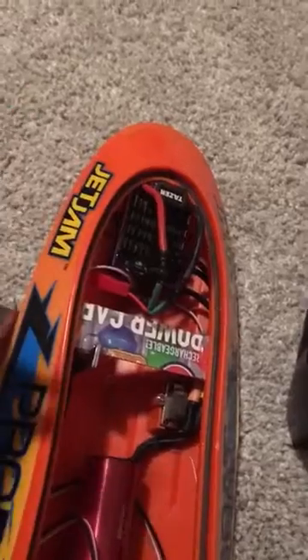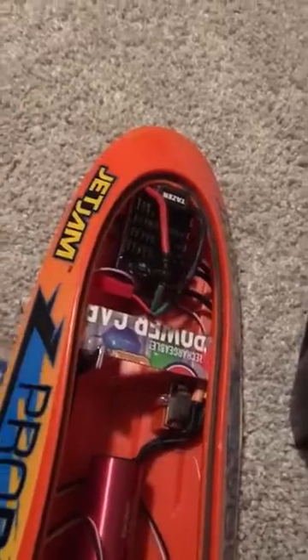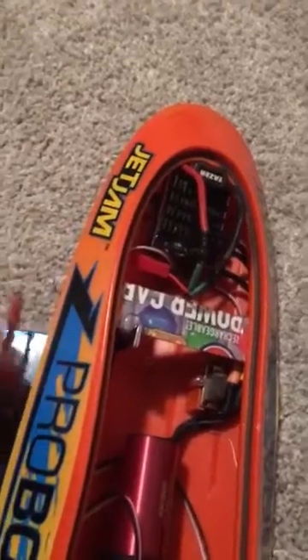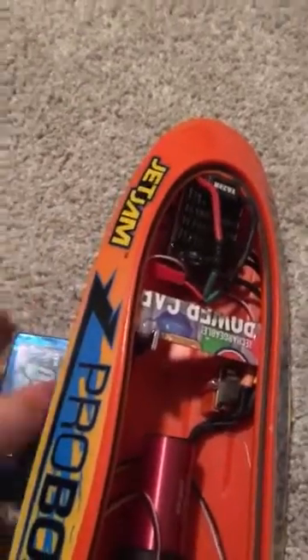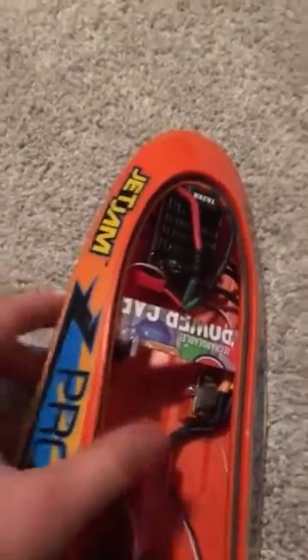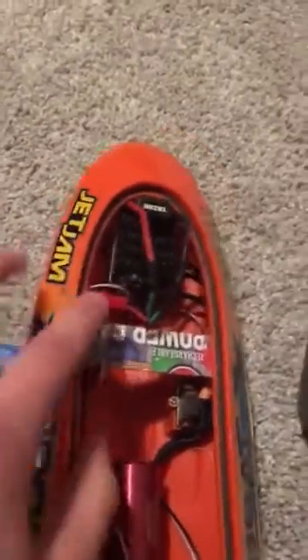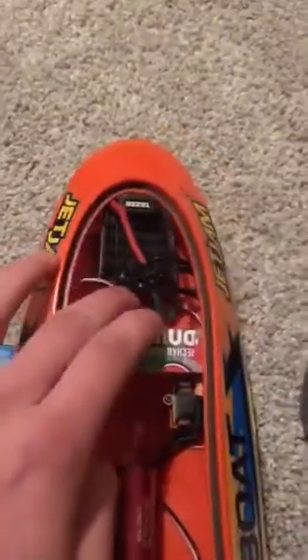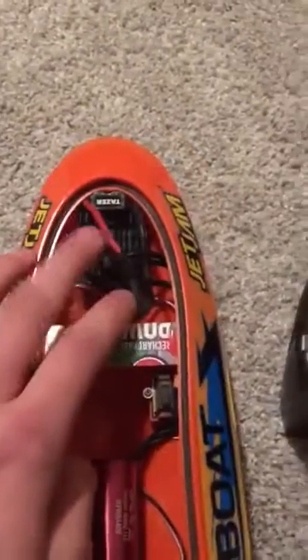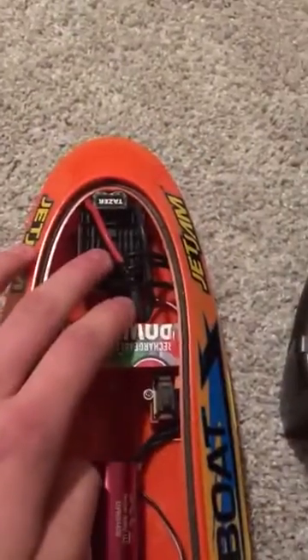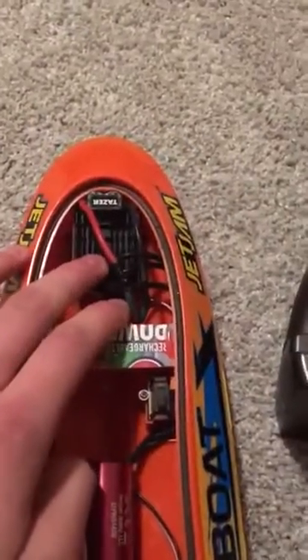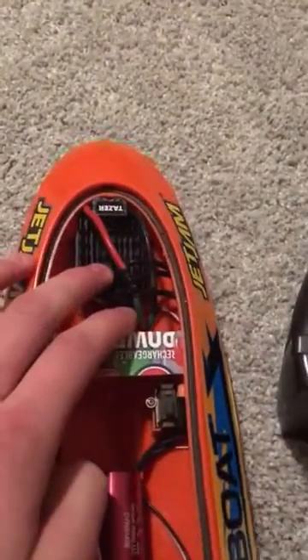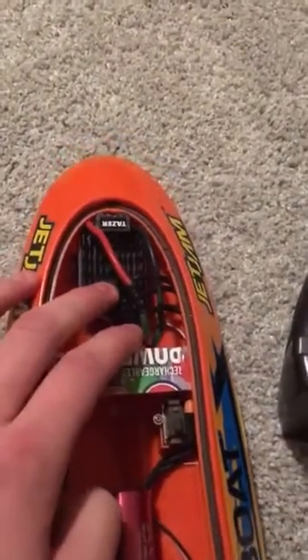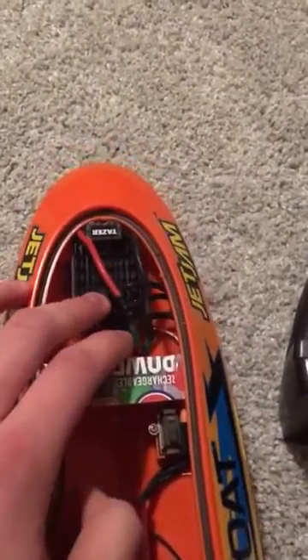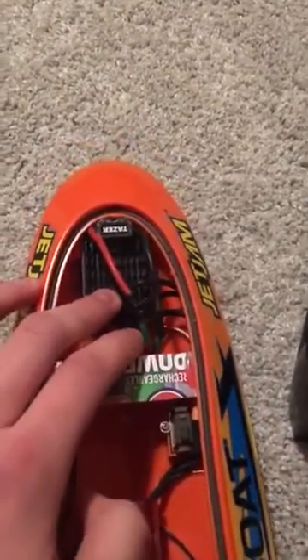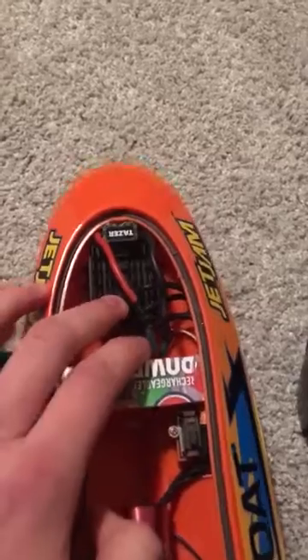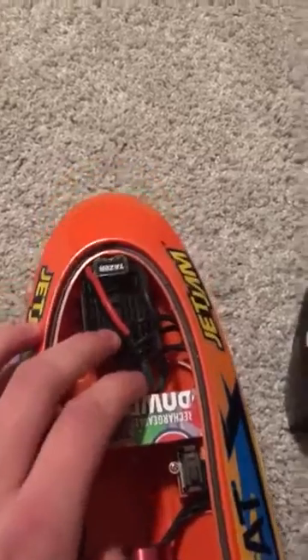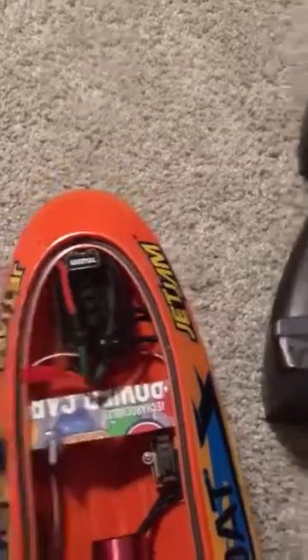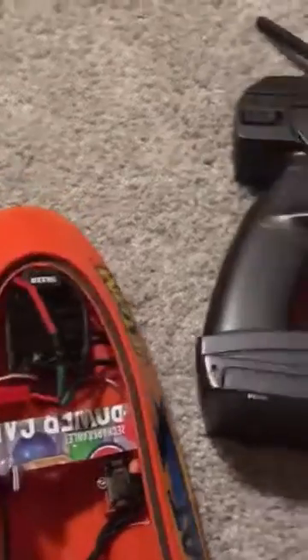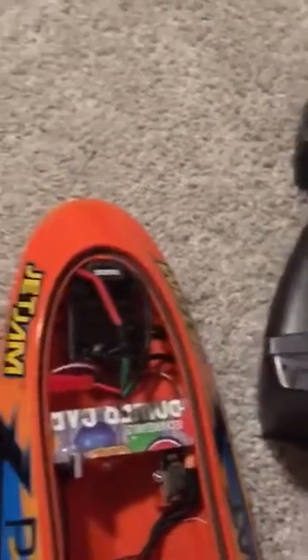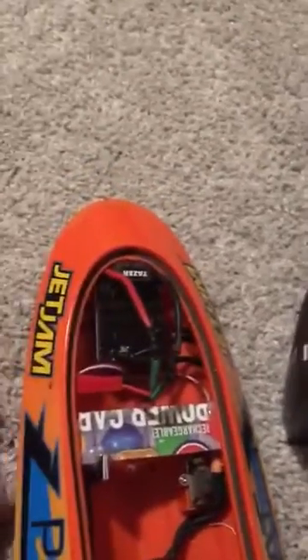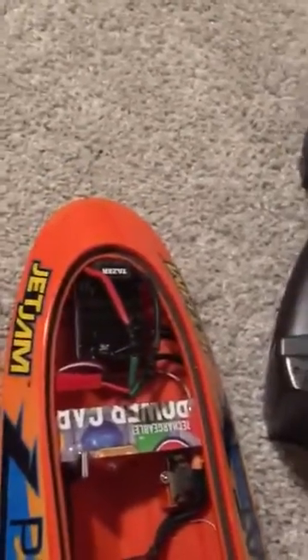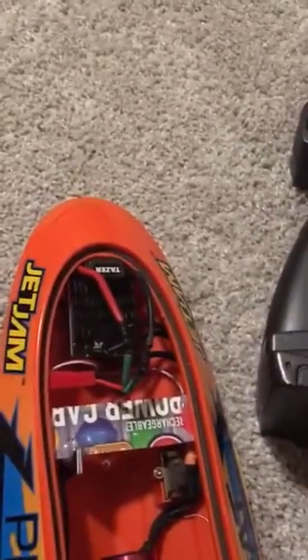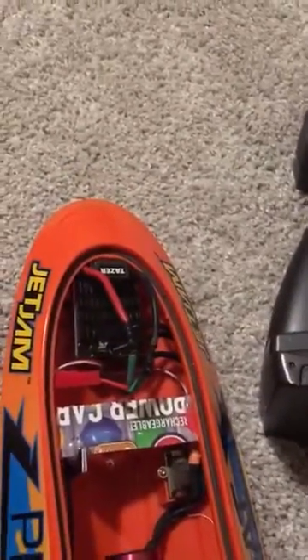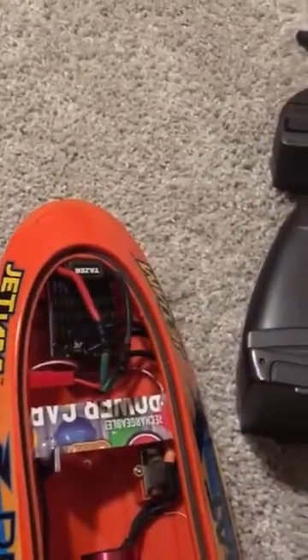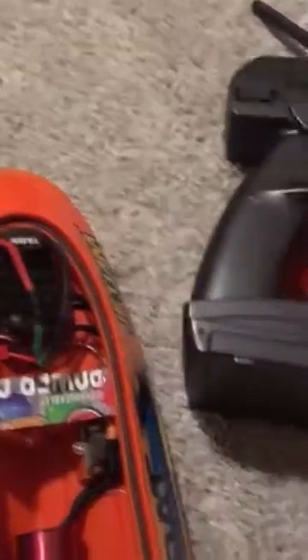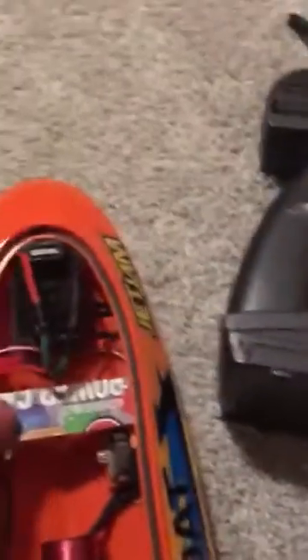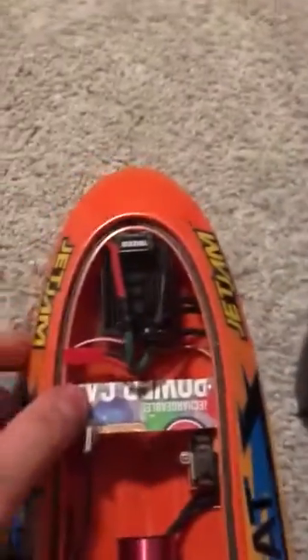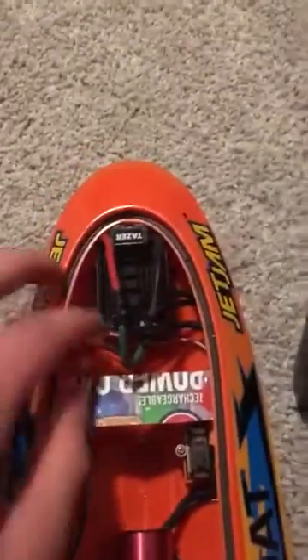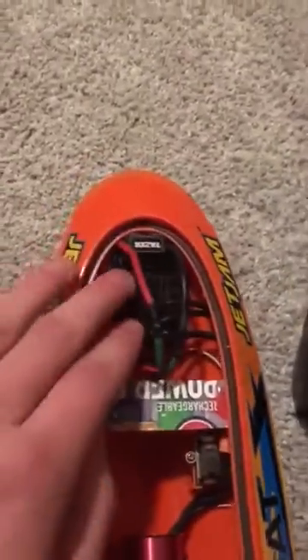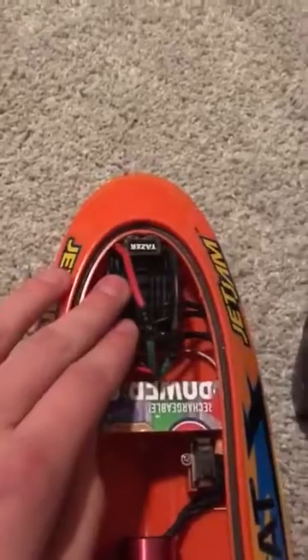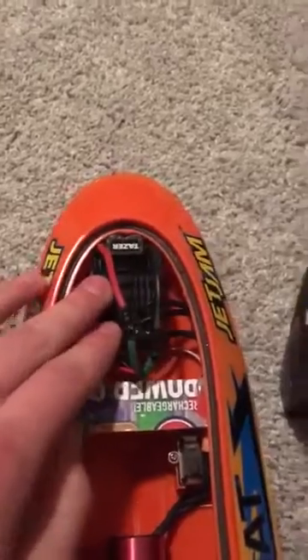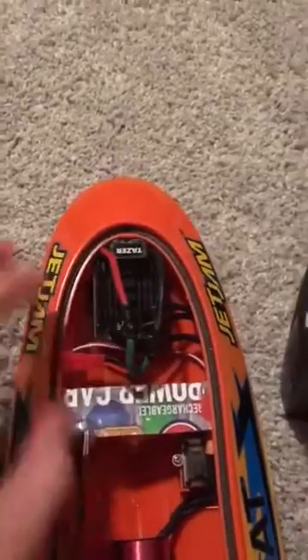This thing is nose heavy because of the ESC. I am planning on taking it out of the case and waterproofing it so it is smaller and lighter.